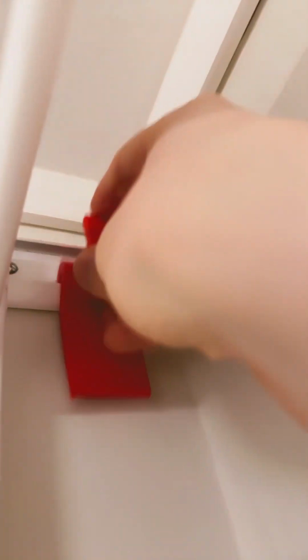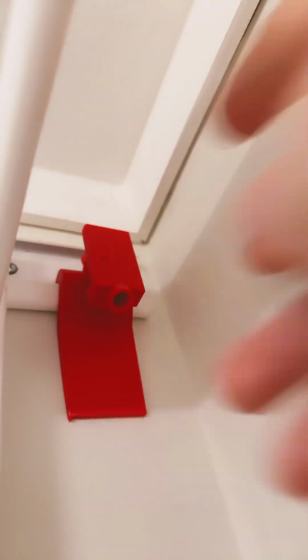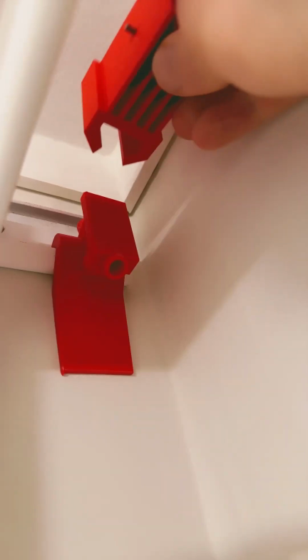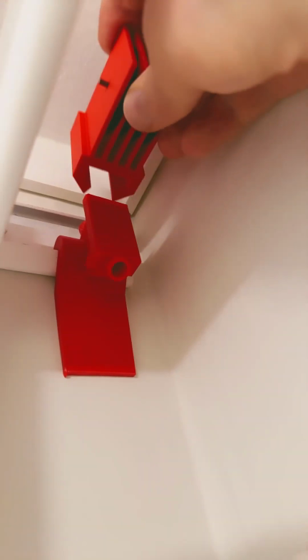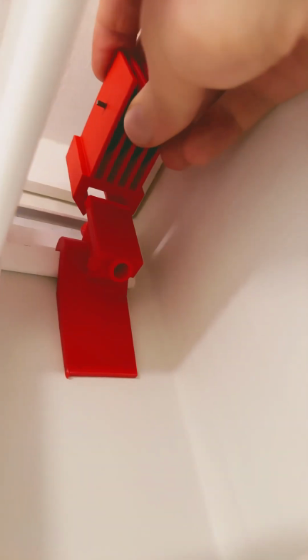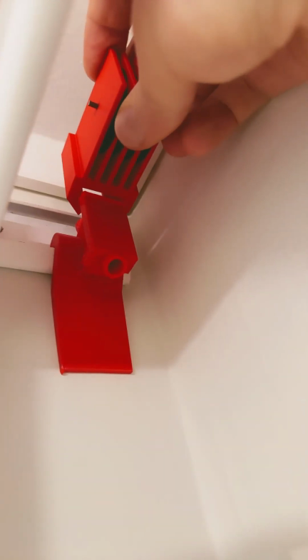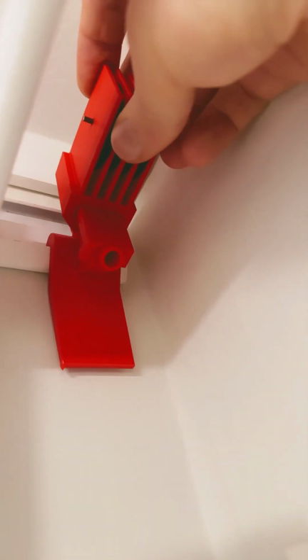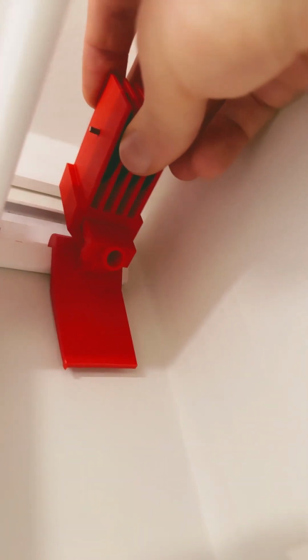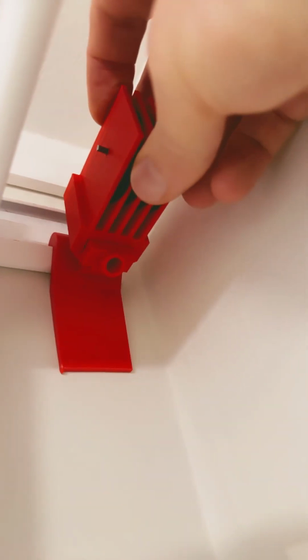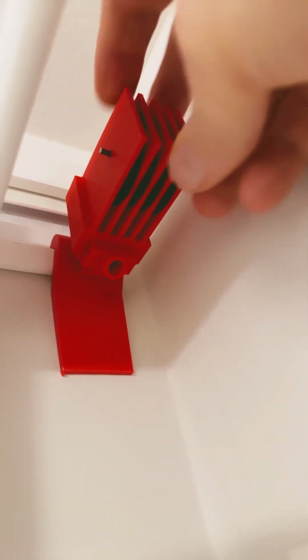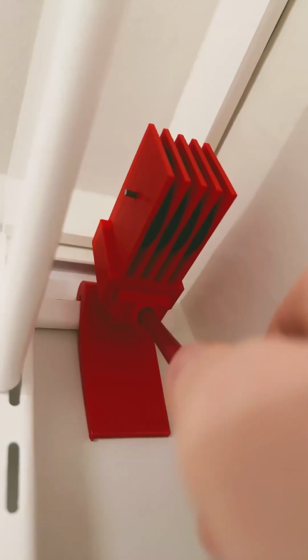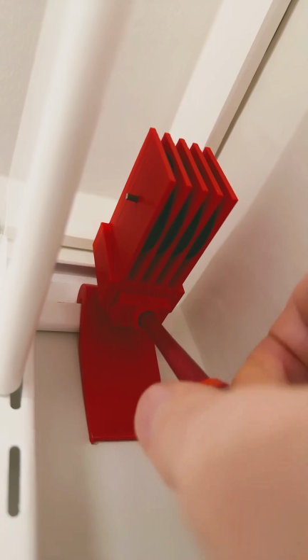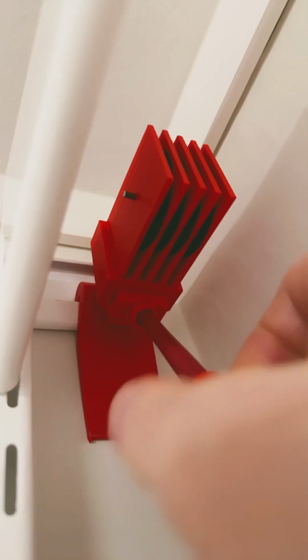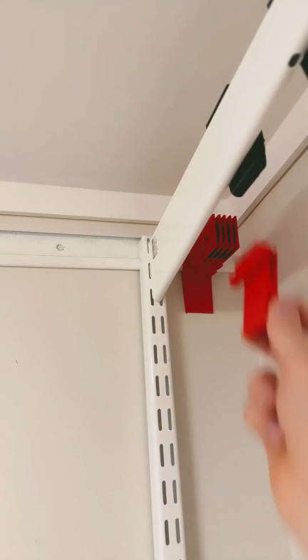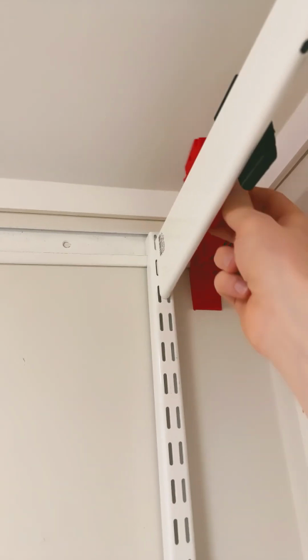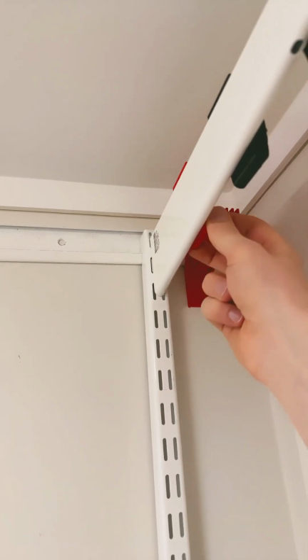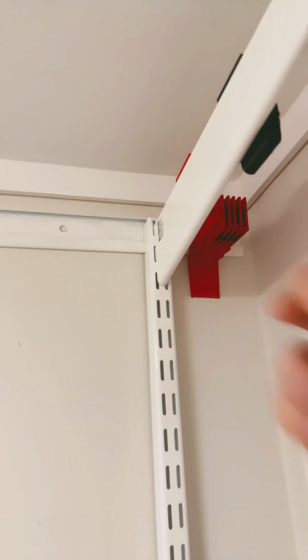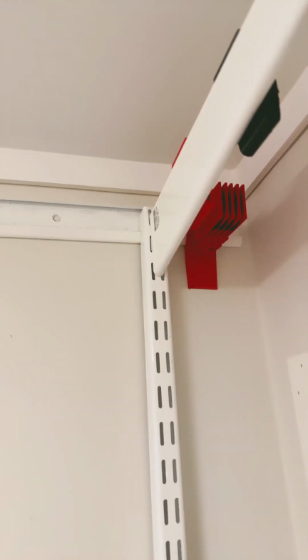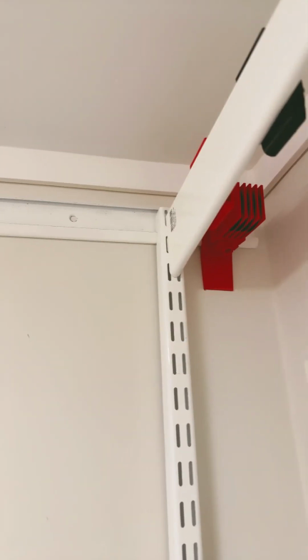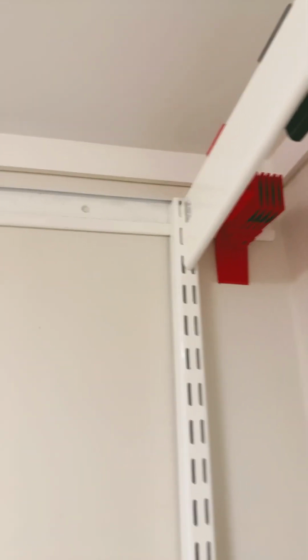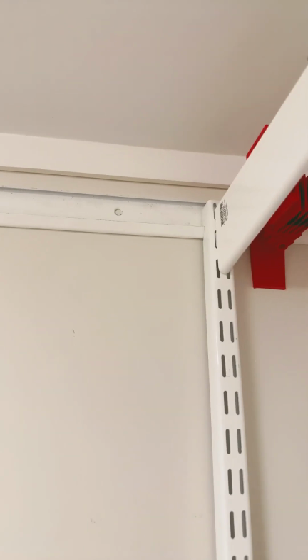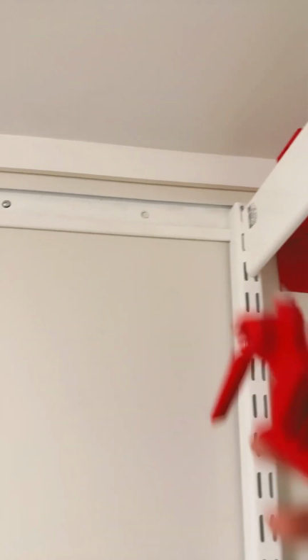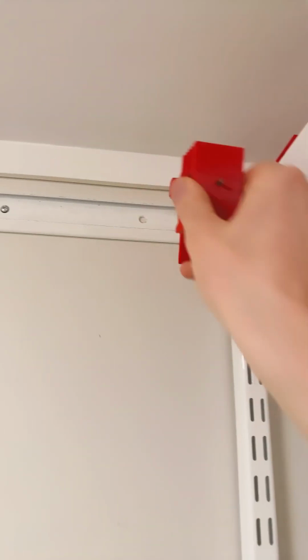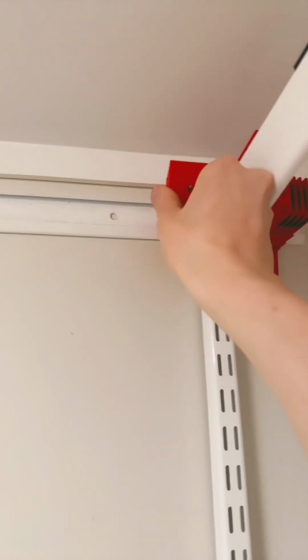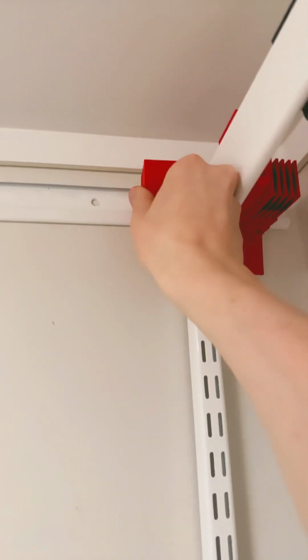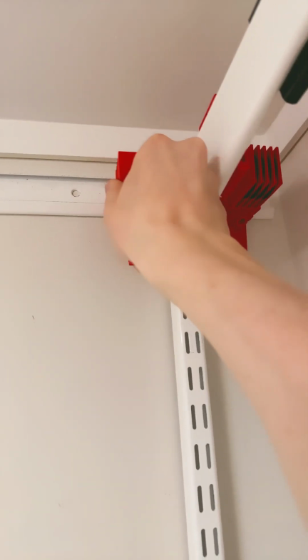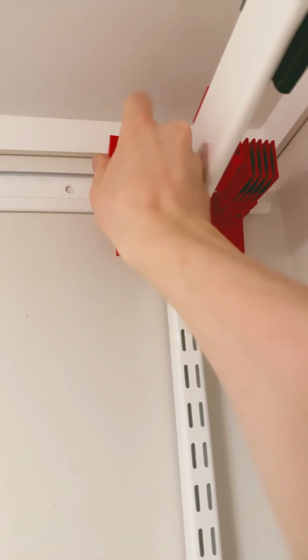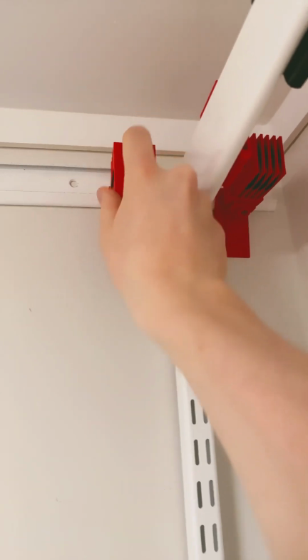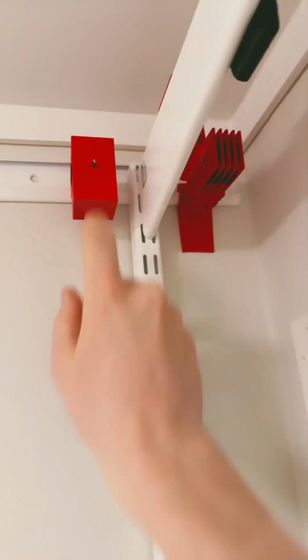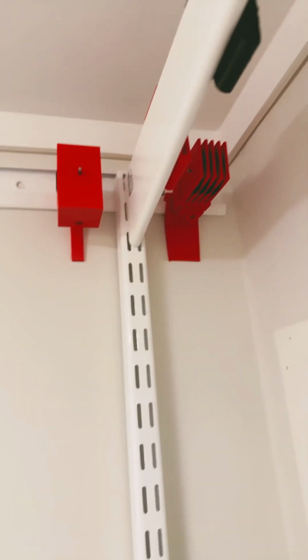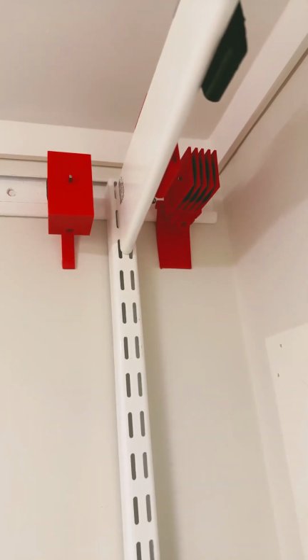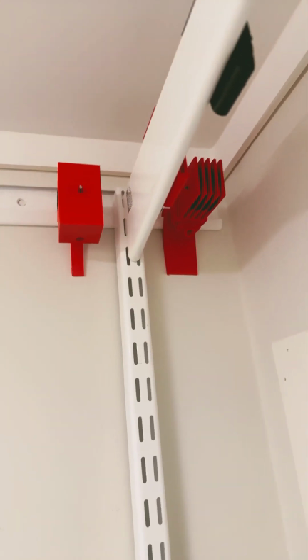On the next pulley block I also made a standardized base so it can fit multiple different pulley blocks. In total, 8 small pulleys and 3 larger pulley blocks are used for this system.